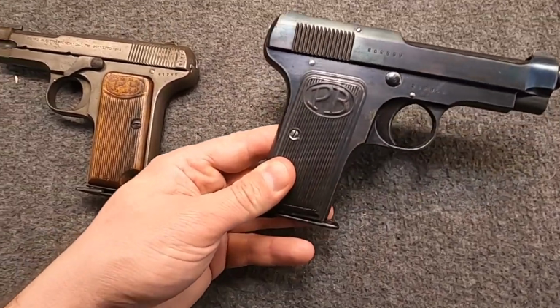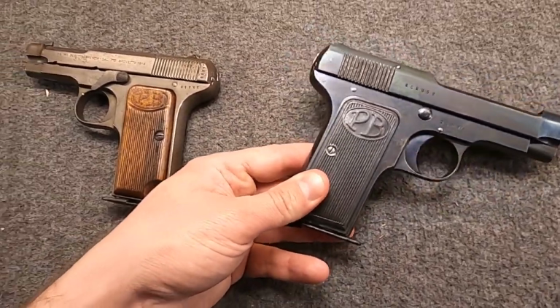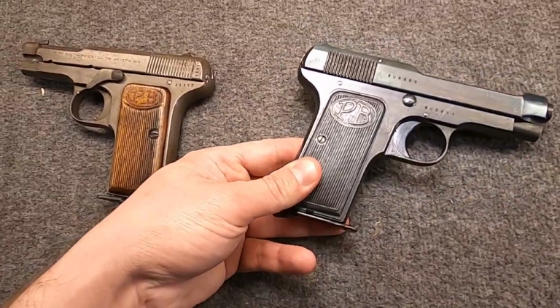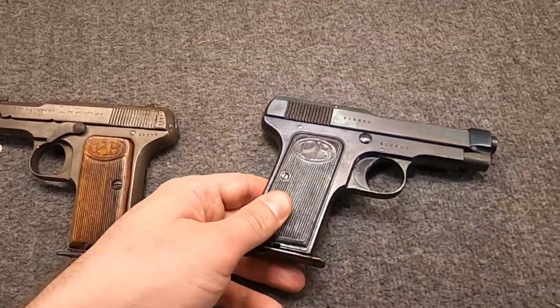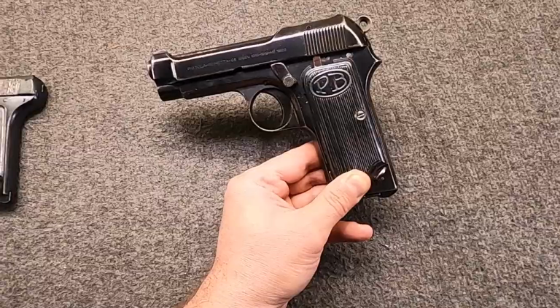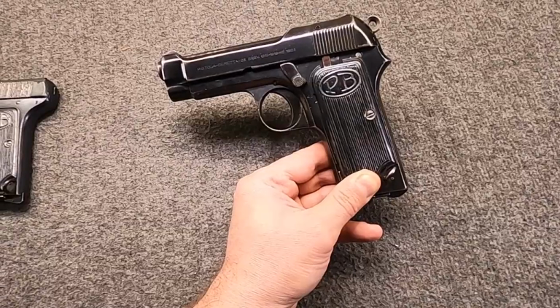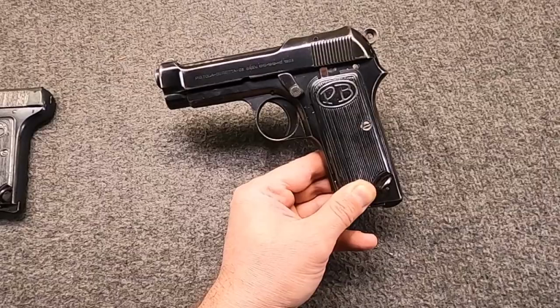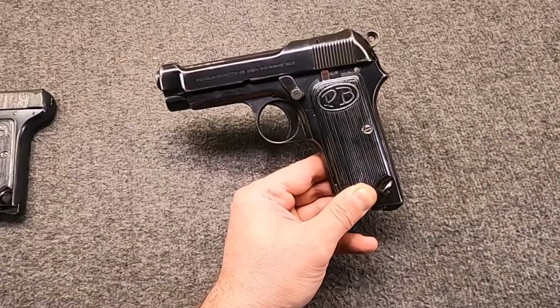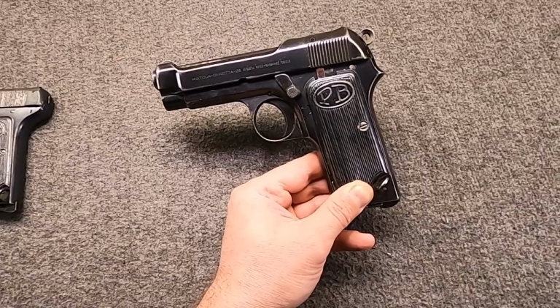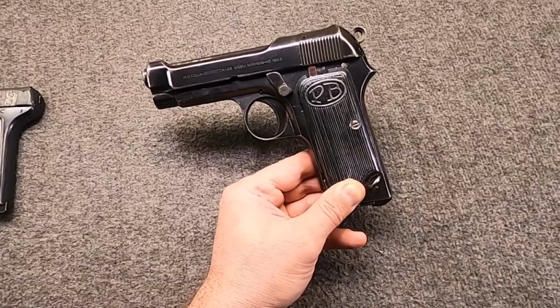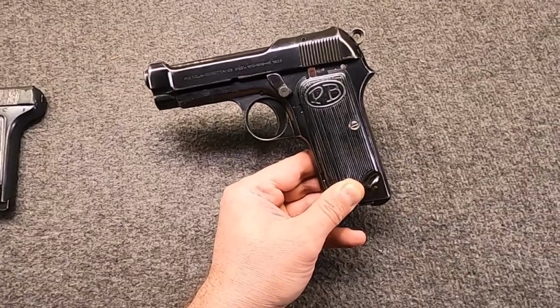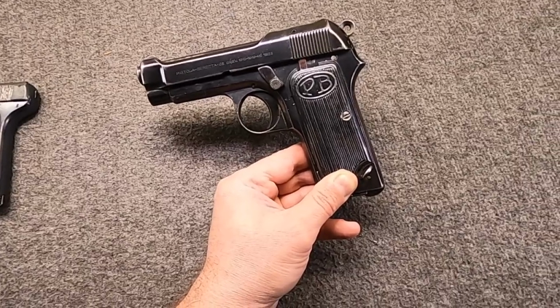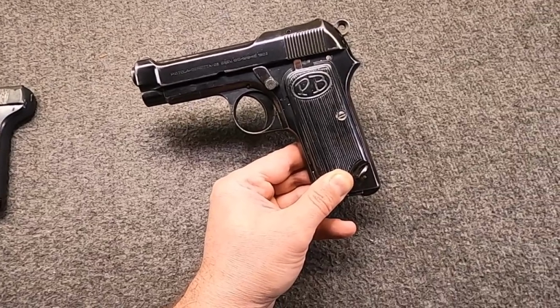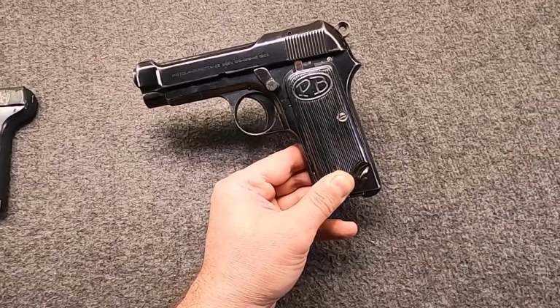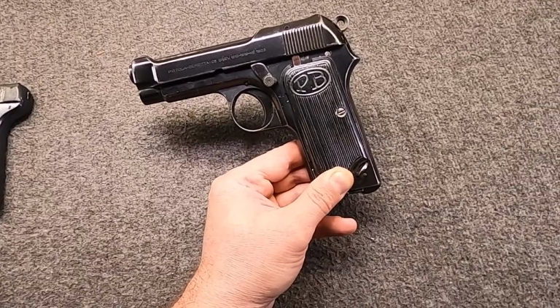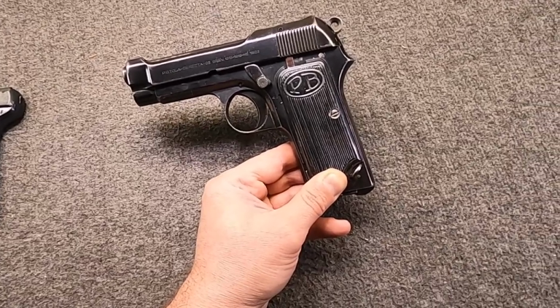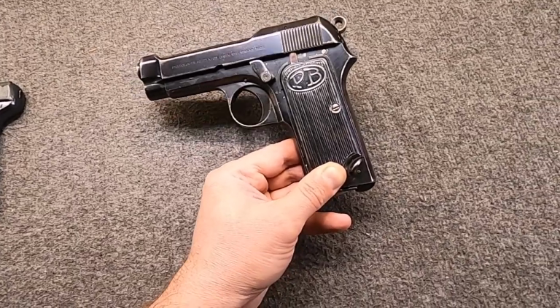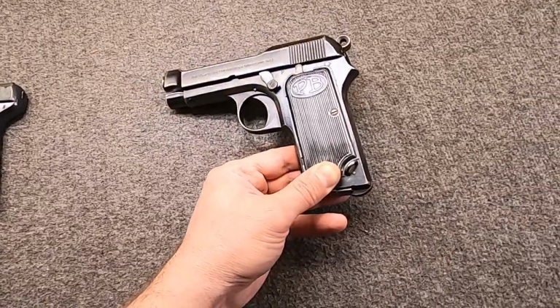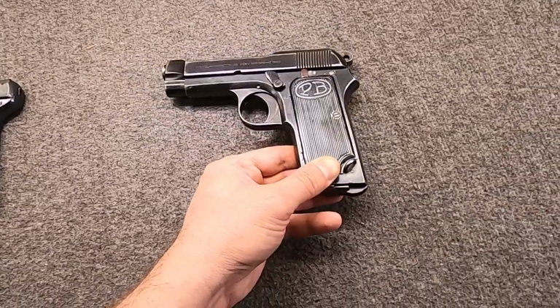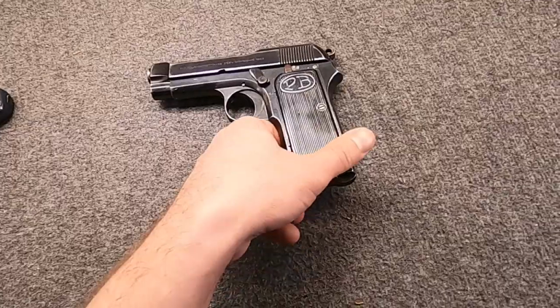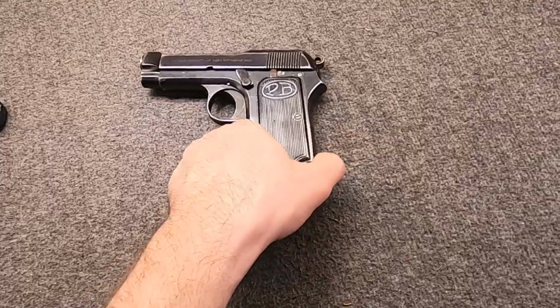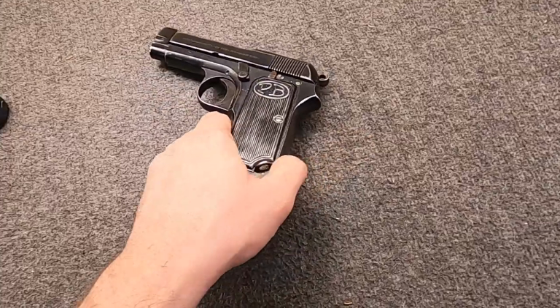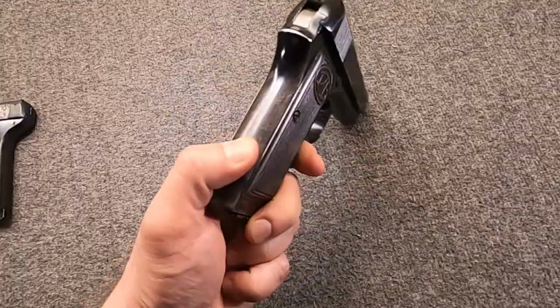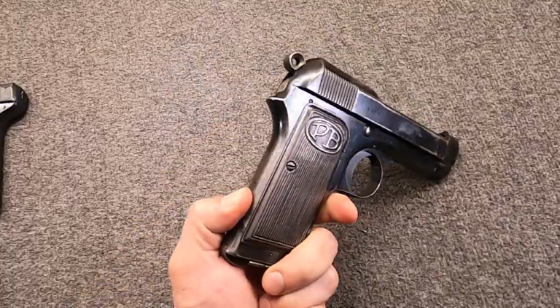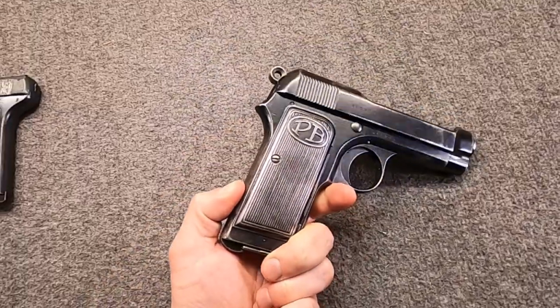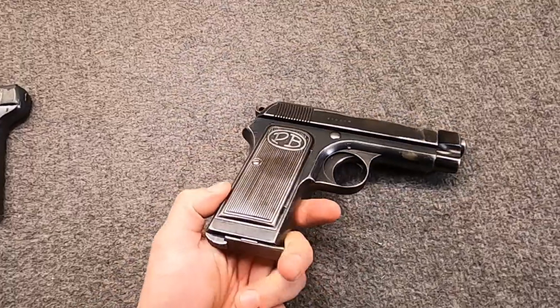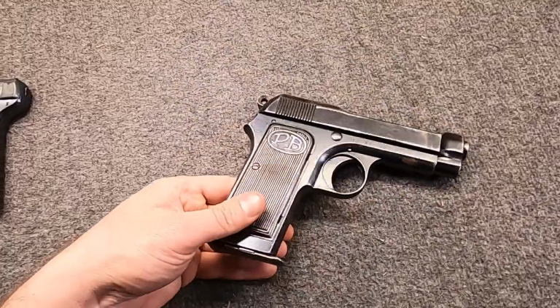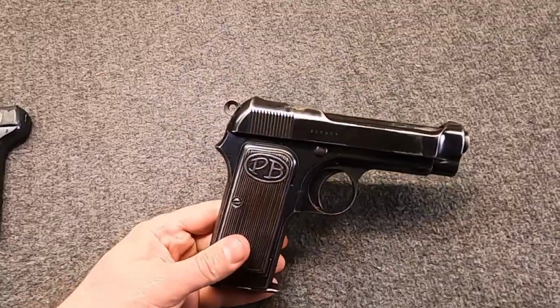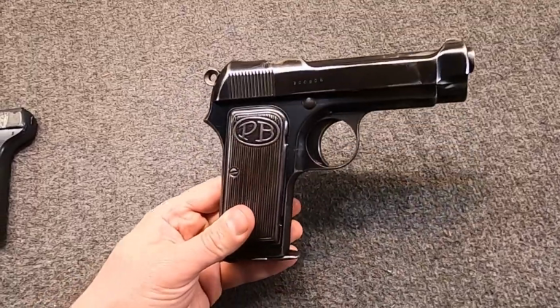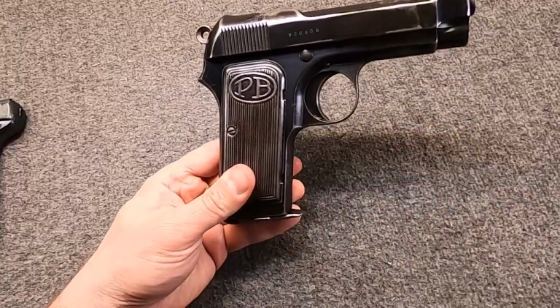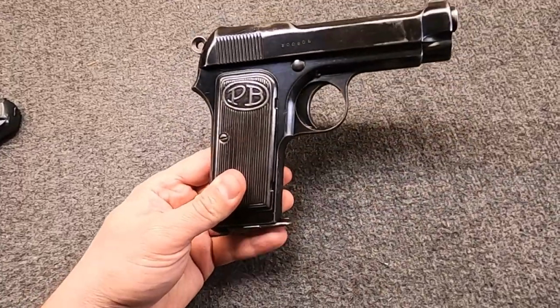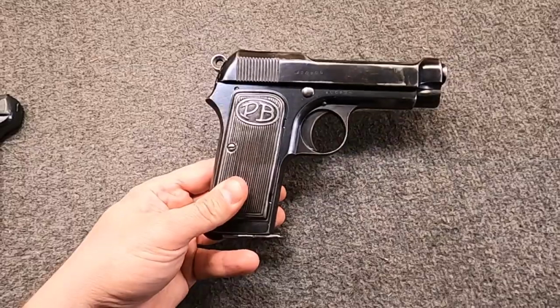That would lead to the next major step forward: the Modelo 1923. And for once we have a real official name - in fact, this was the first one to come out of the gate with an official name and designation, because Beretta was hoping to get some military contracts.